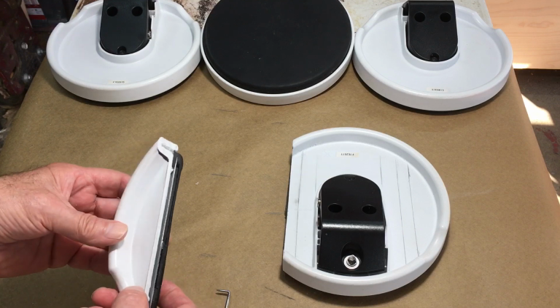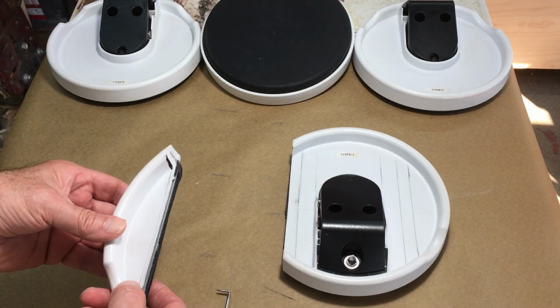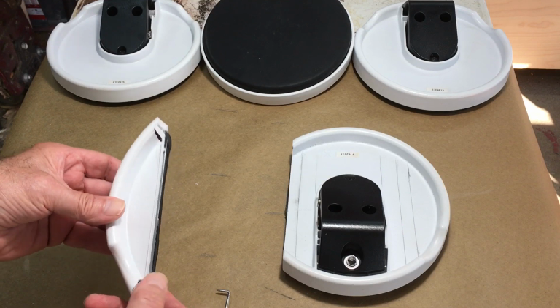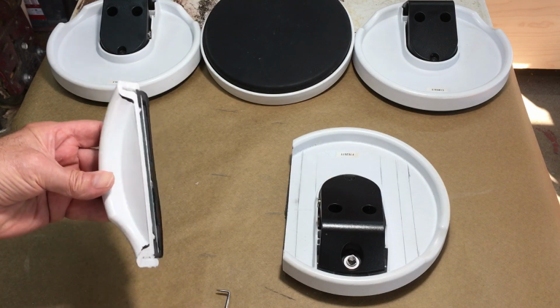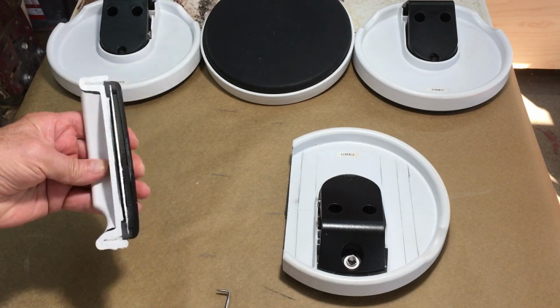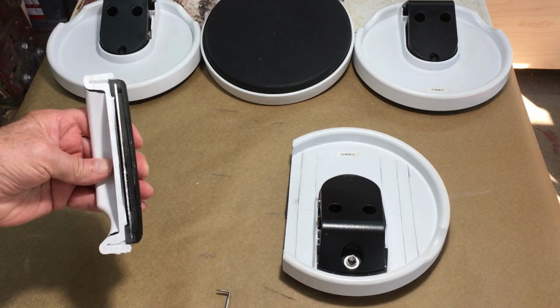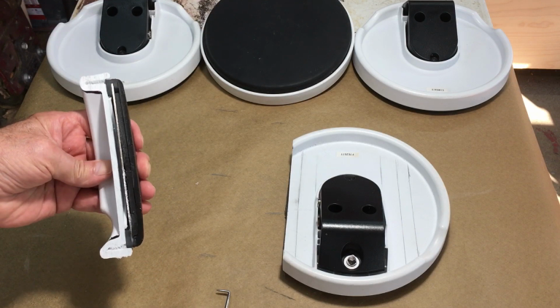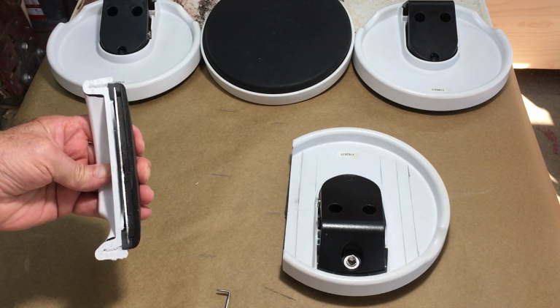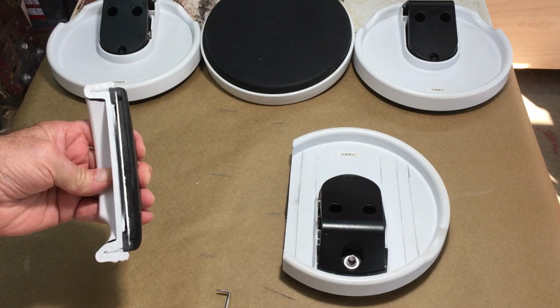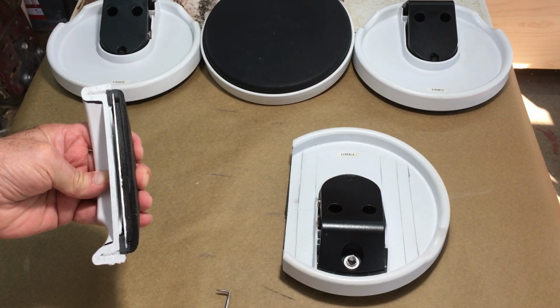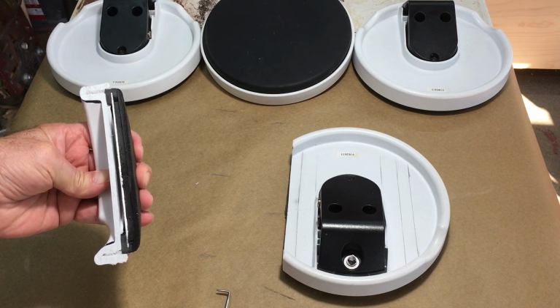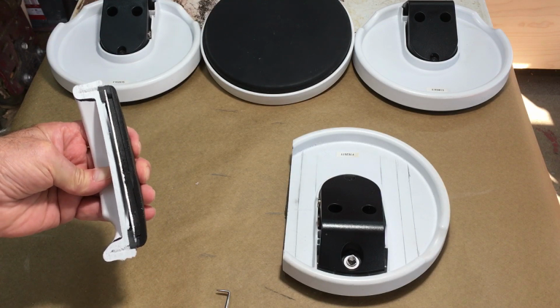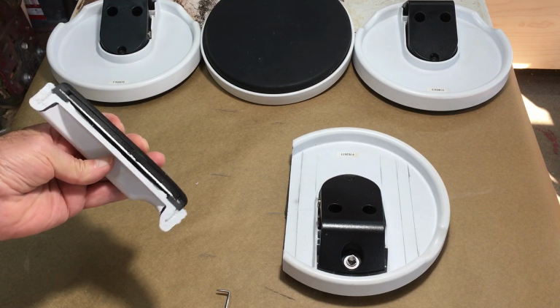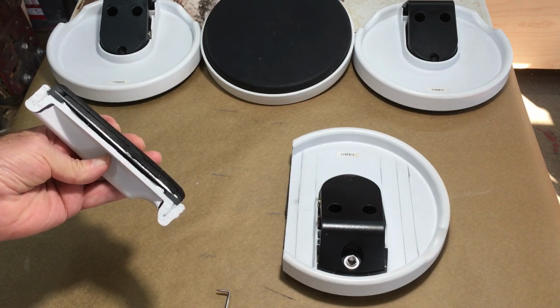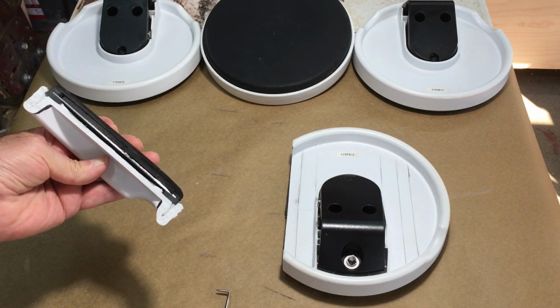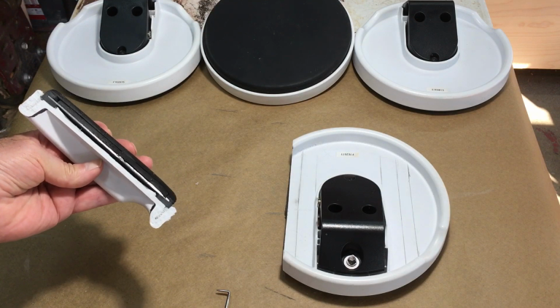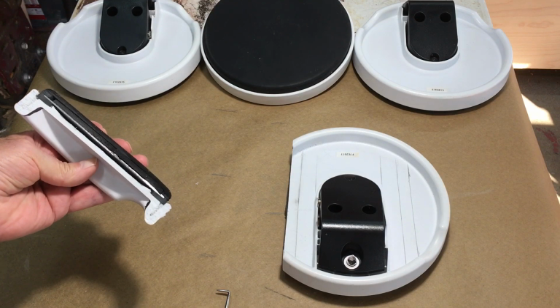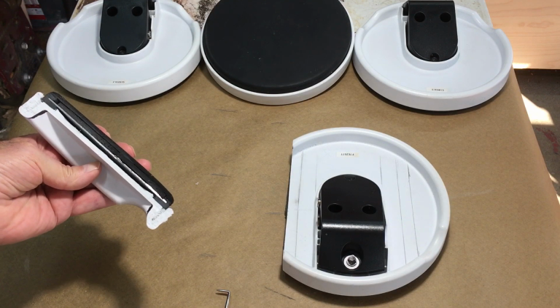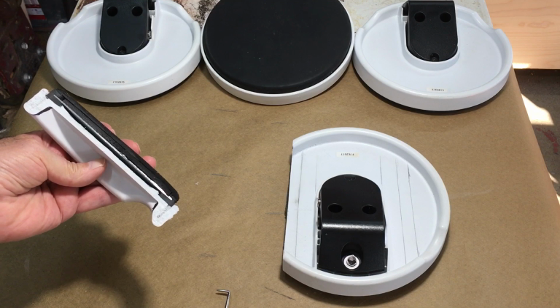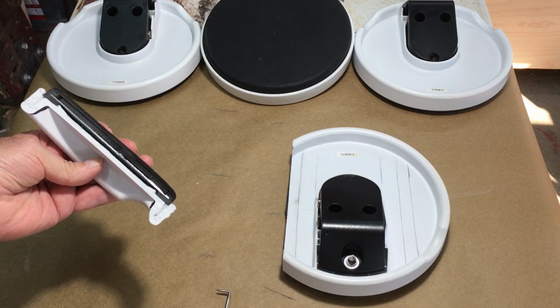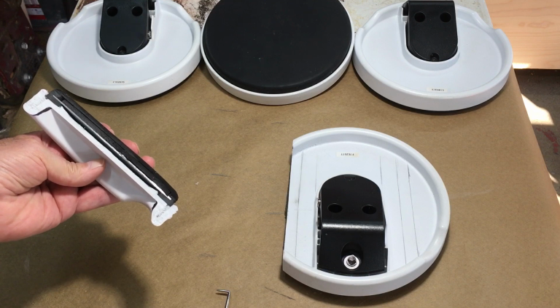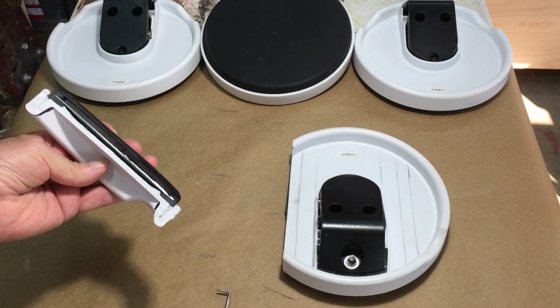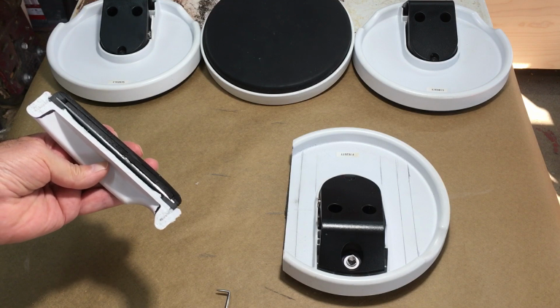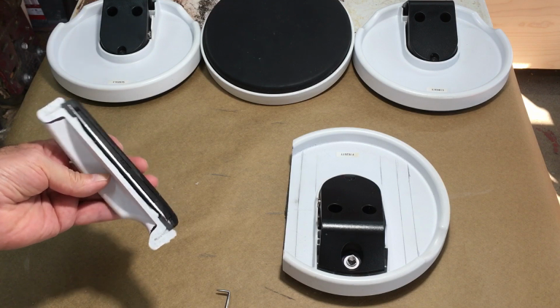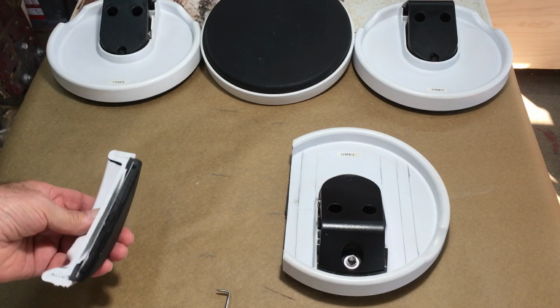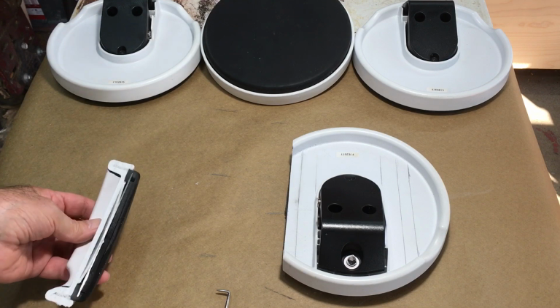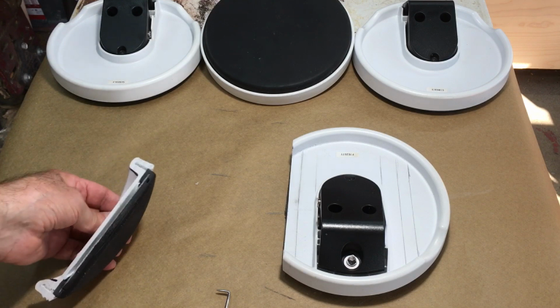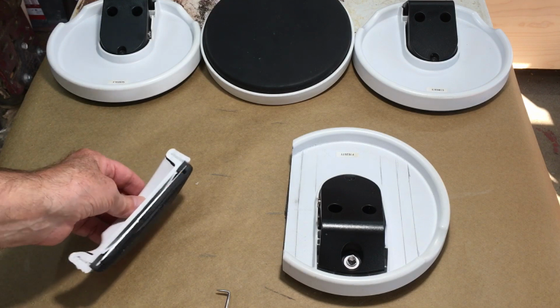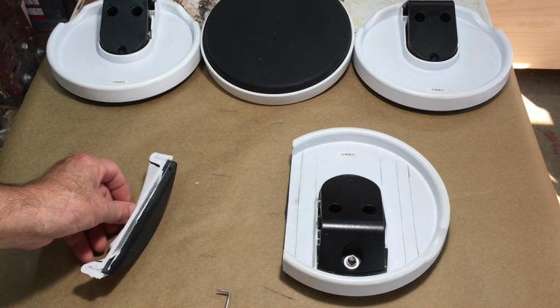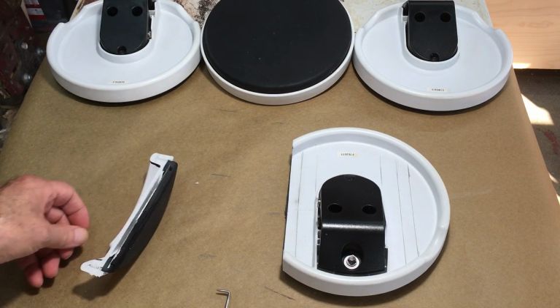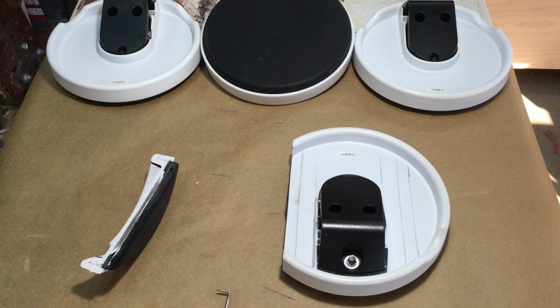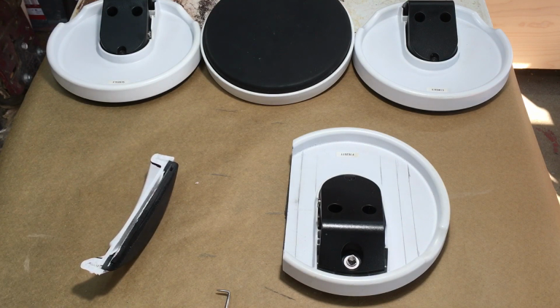I just wanted to show you what it looks like inside in case you're thinking of doing anything with these — so you know what you'll run into. Catch you on the next one, bye.